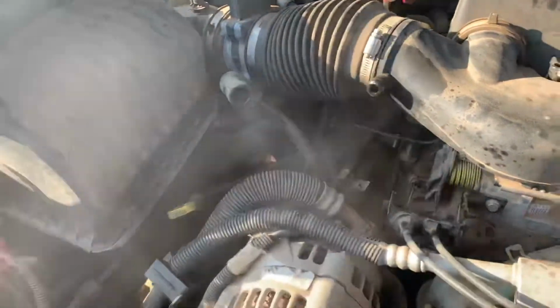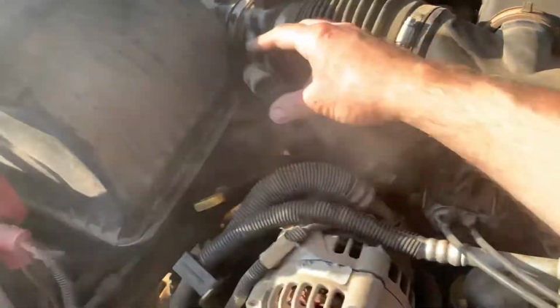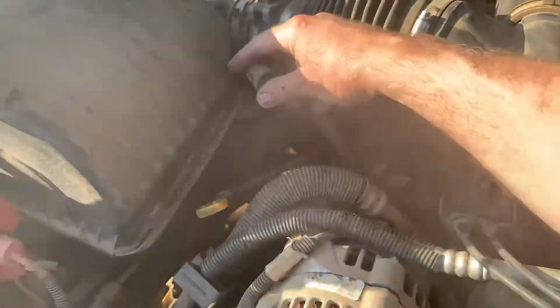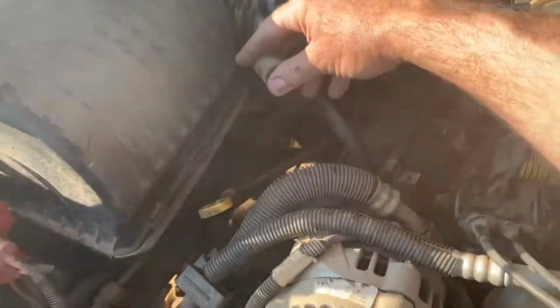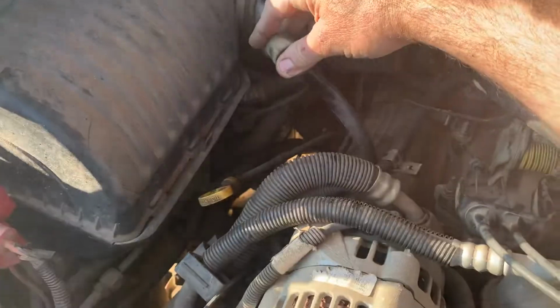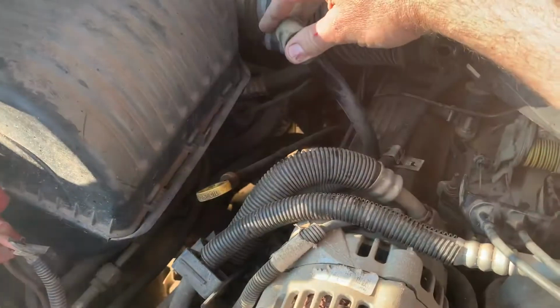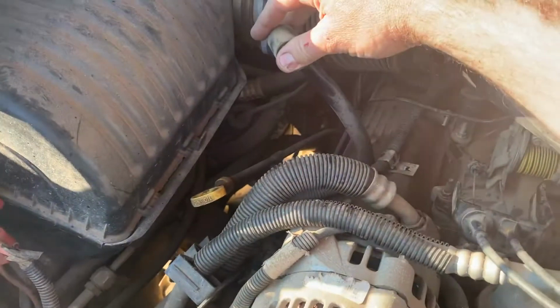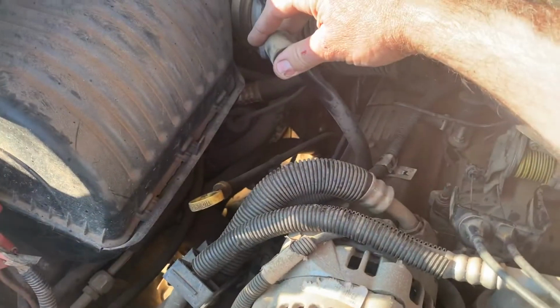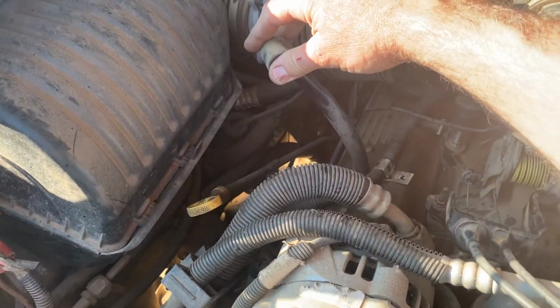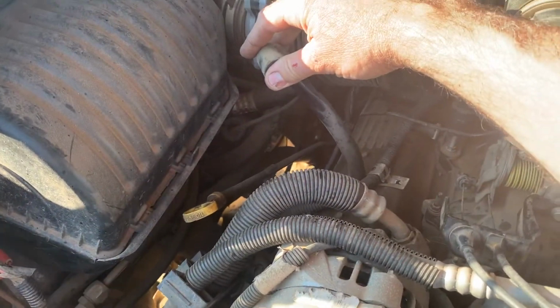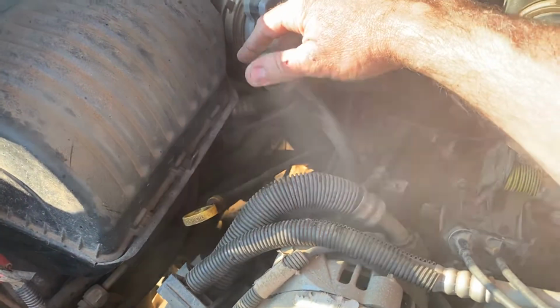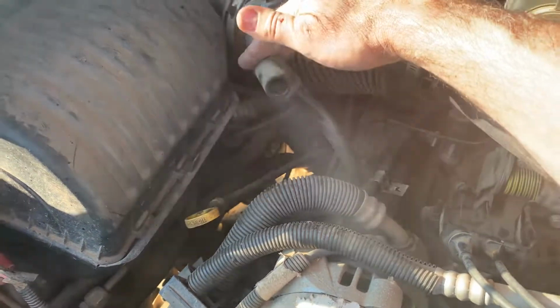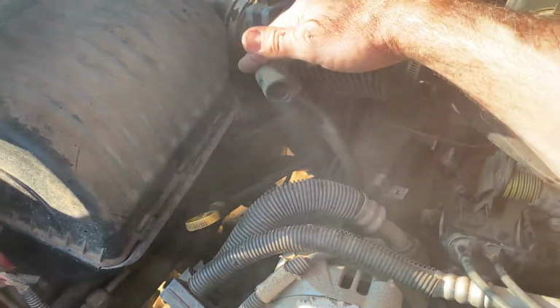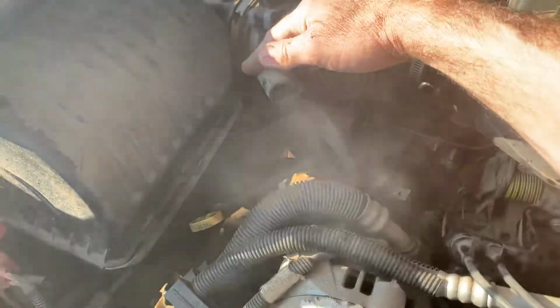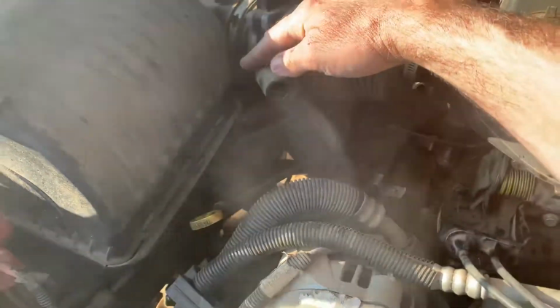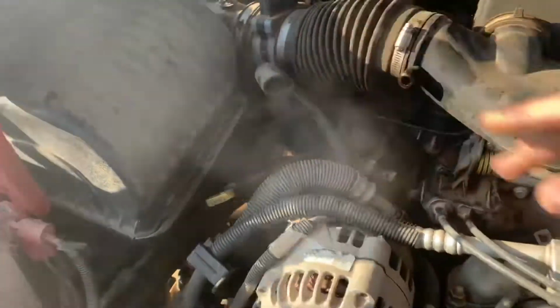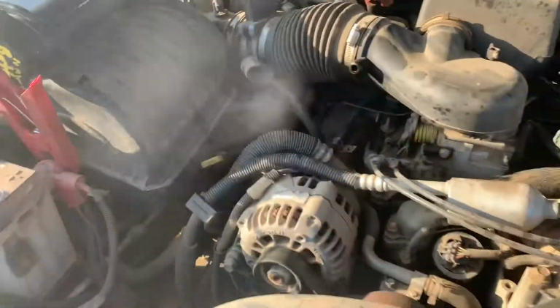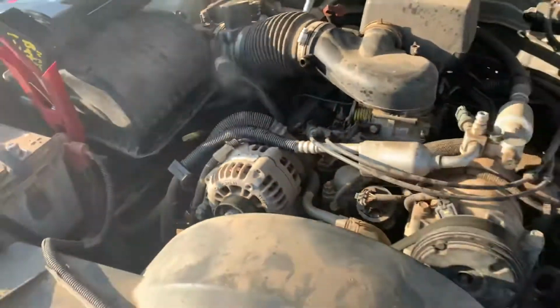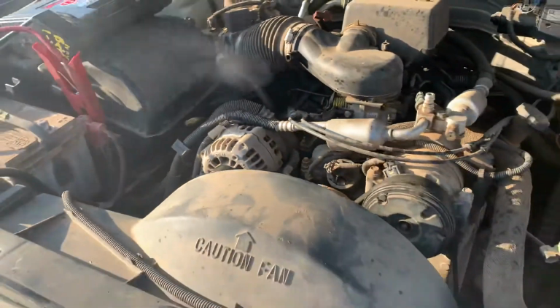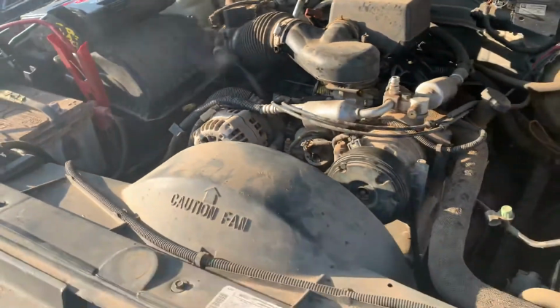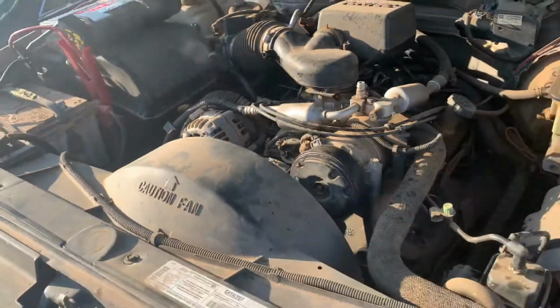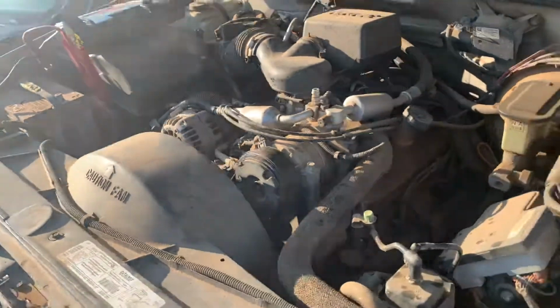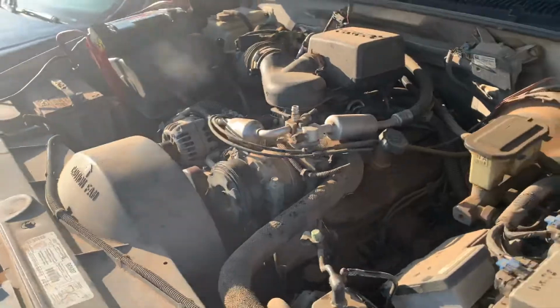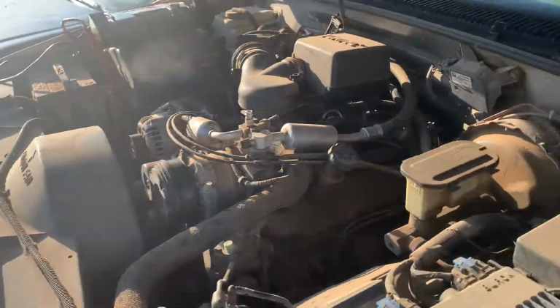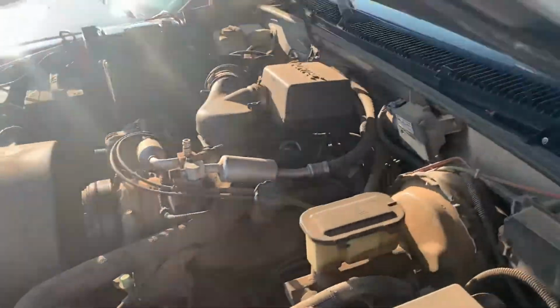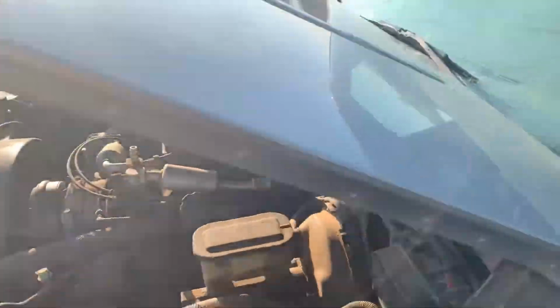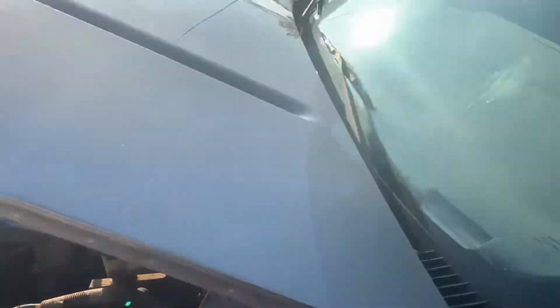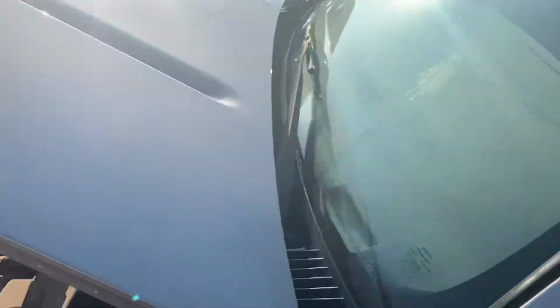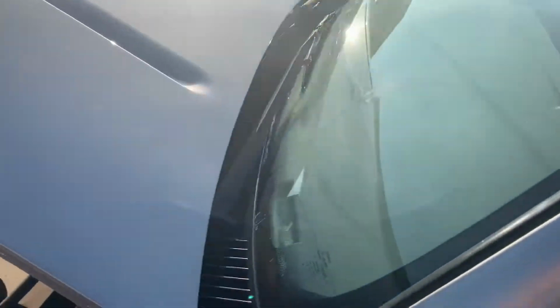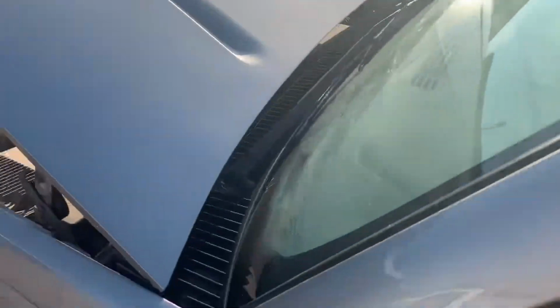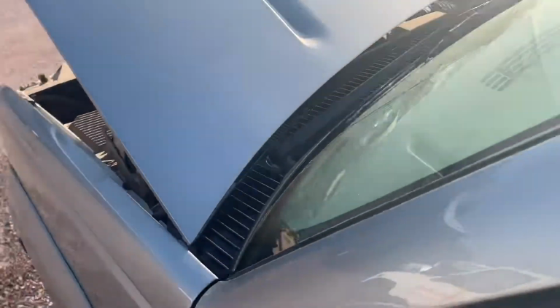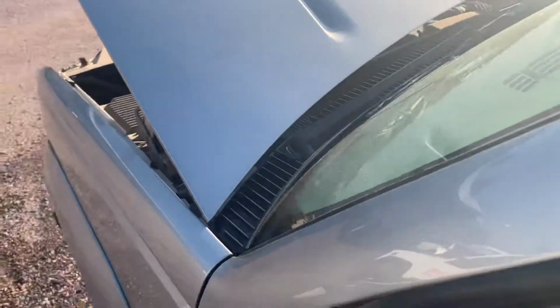Look at that. Gas is just blowing by. You put your finger over it — poof — just about blows my finger right off of there. So, blow-by is bad.